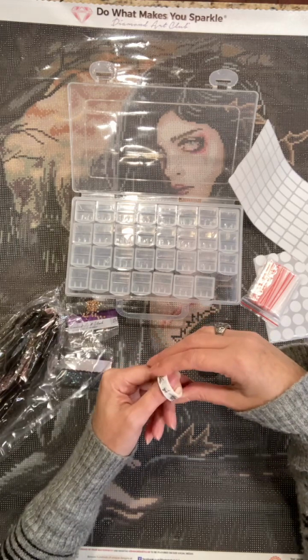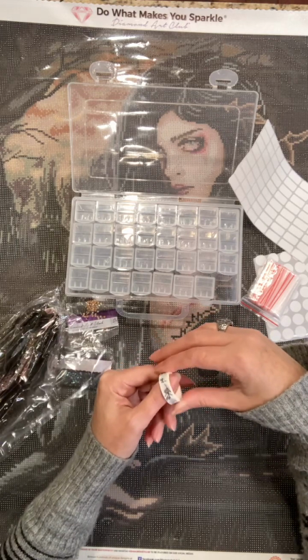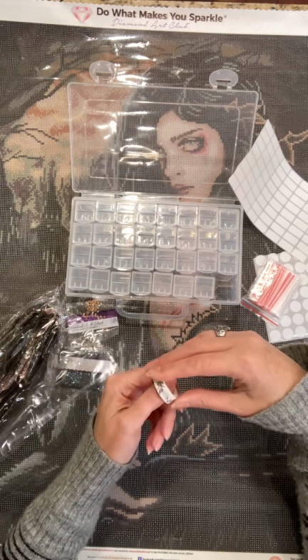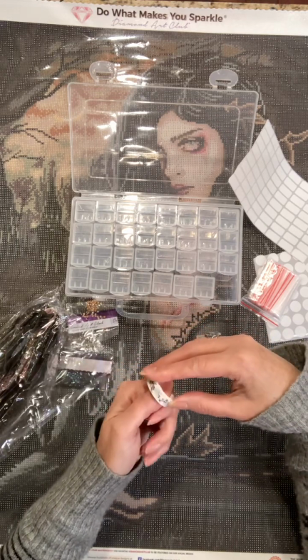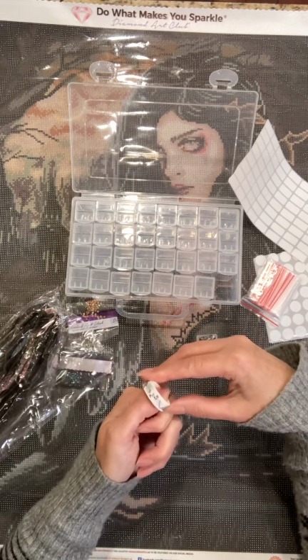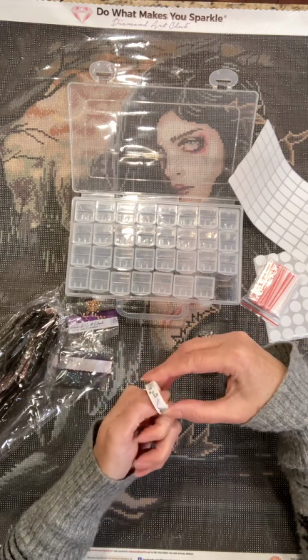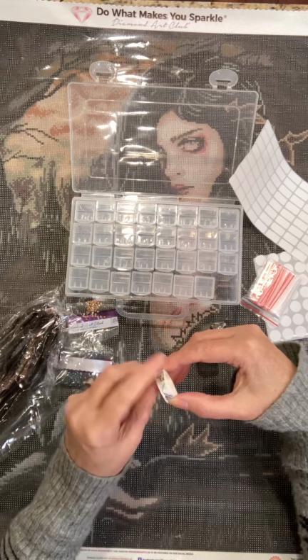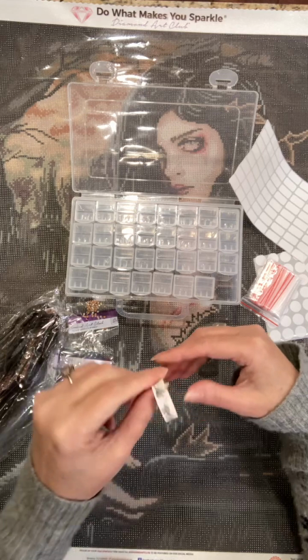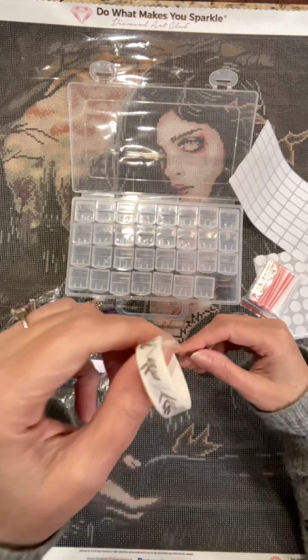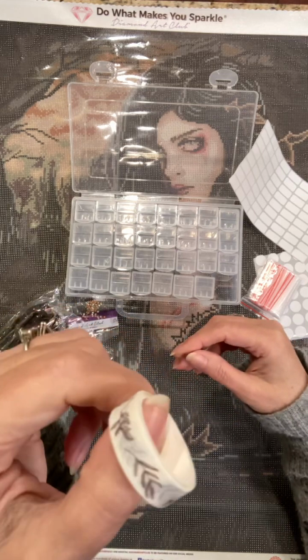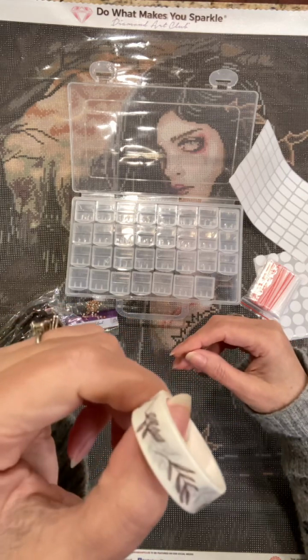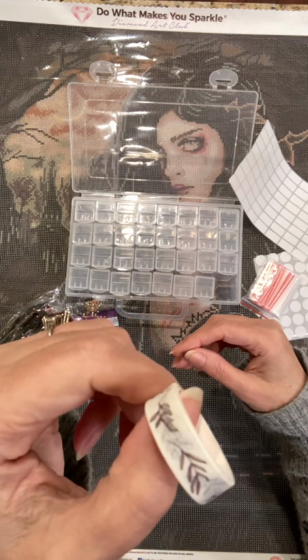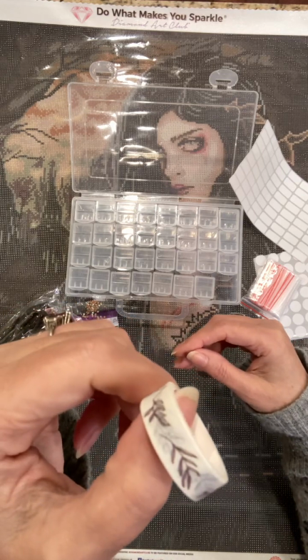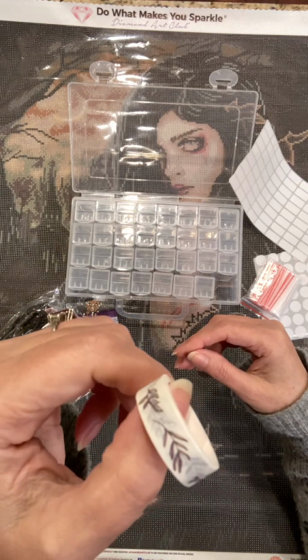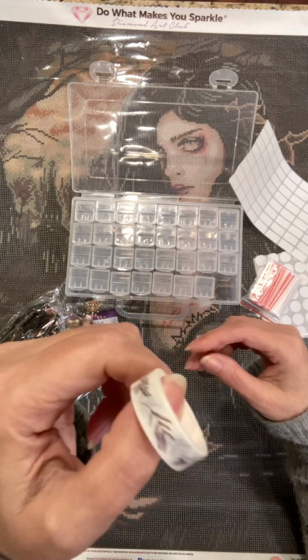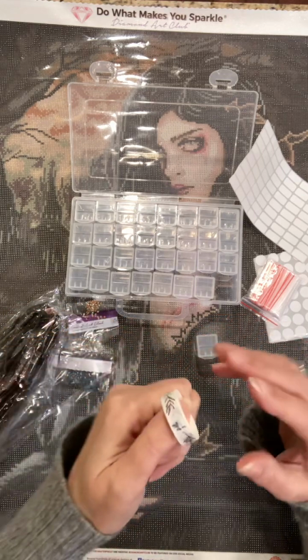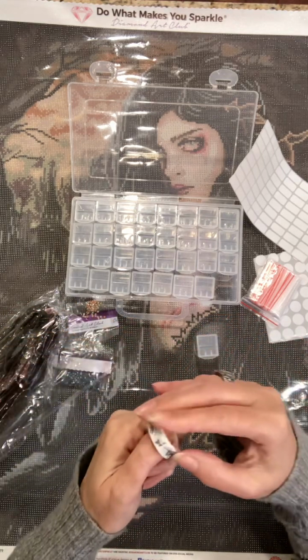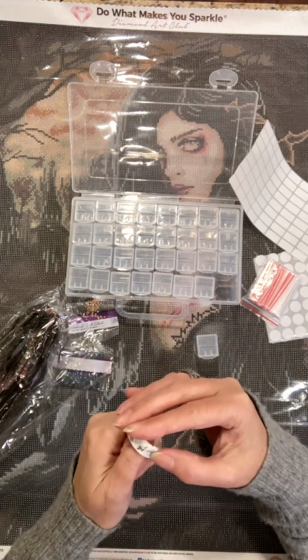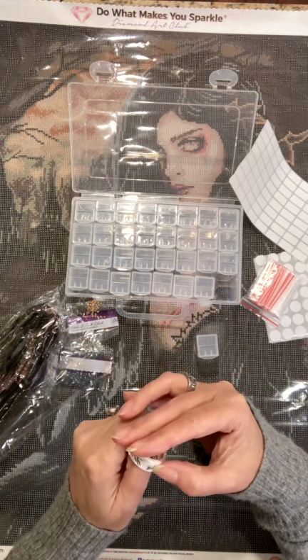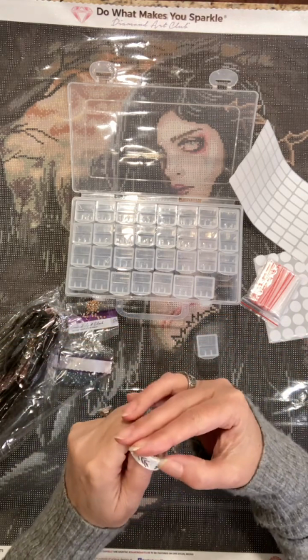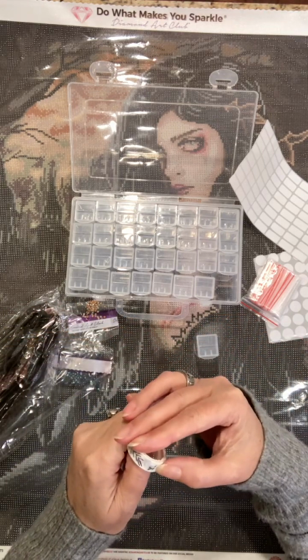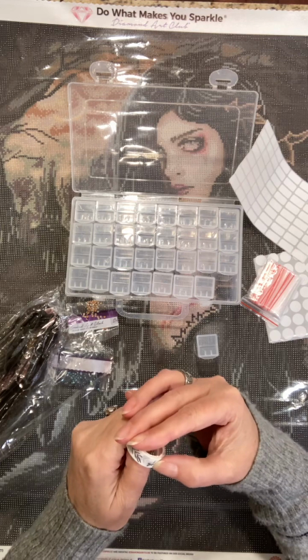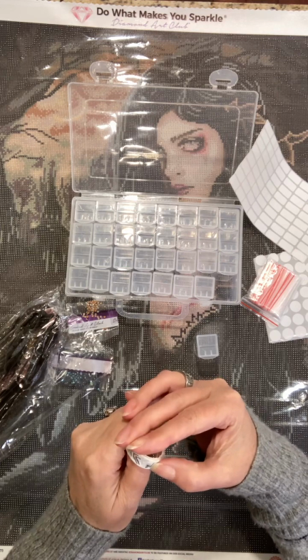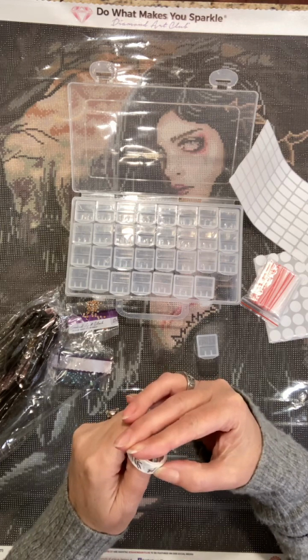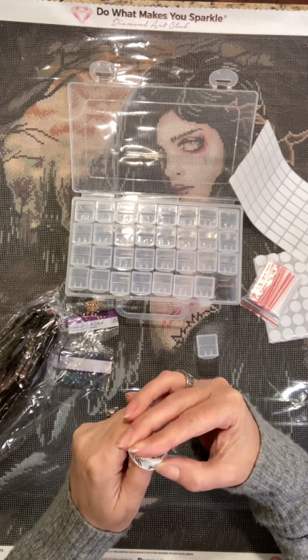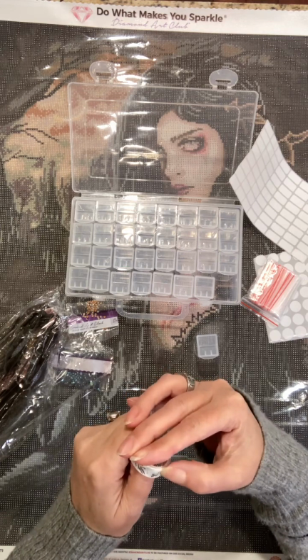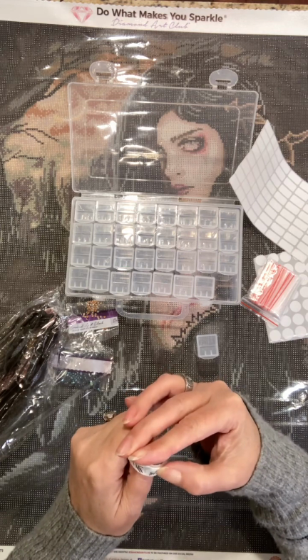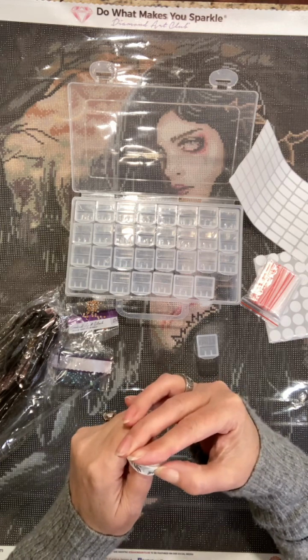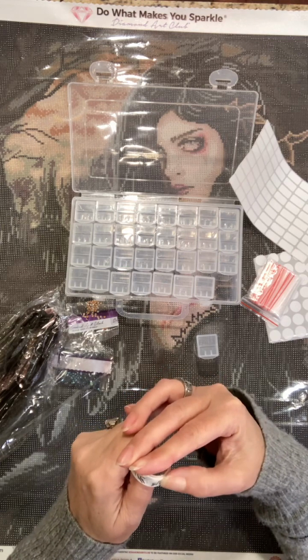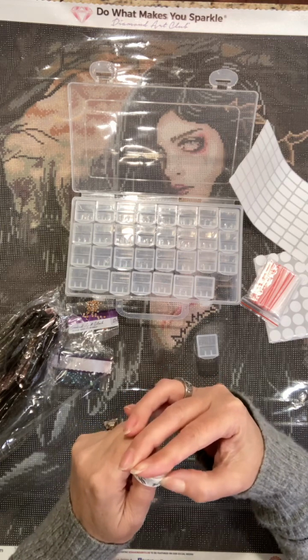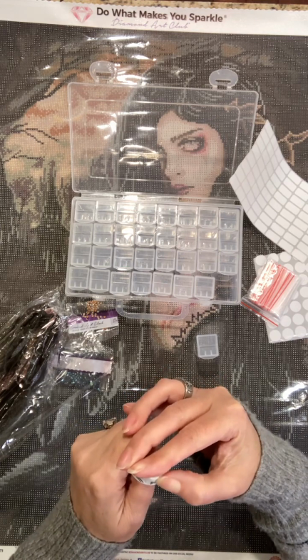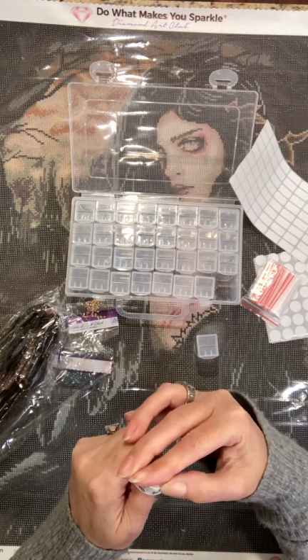How are you guys doing today? Look at this washi tape I'm using — isn't that pretty? I am very under the weather today.